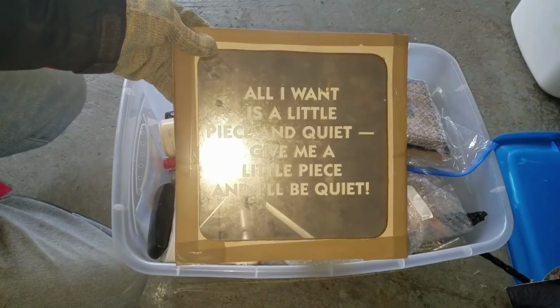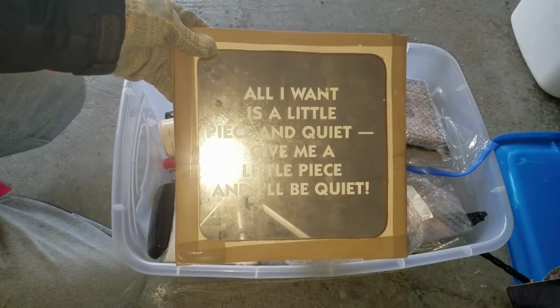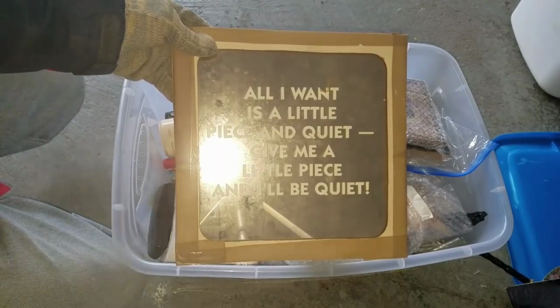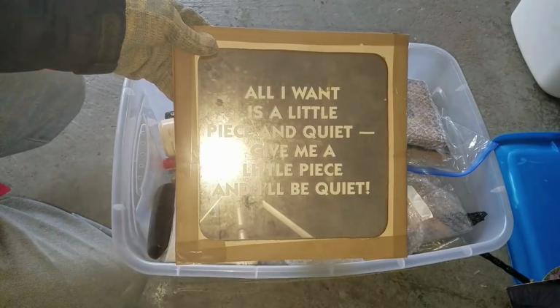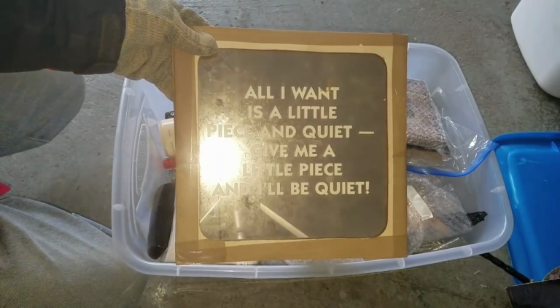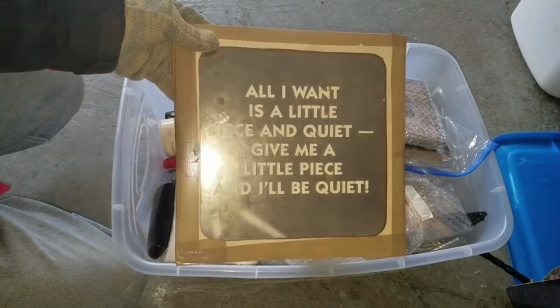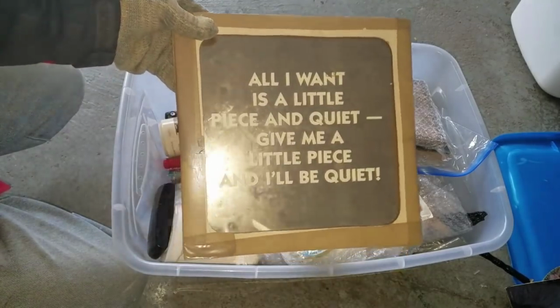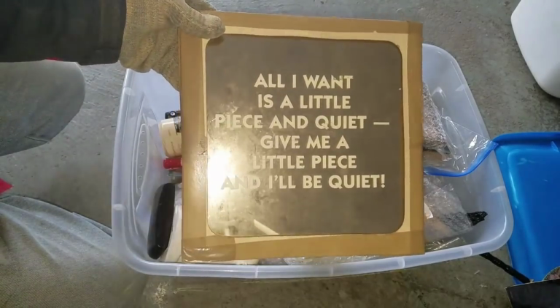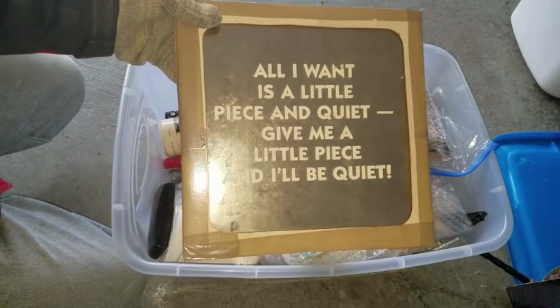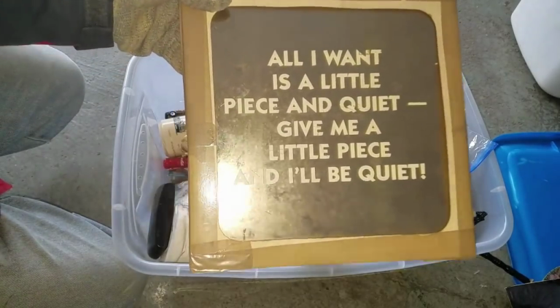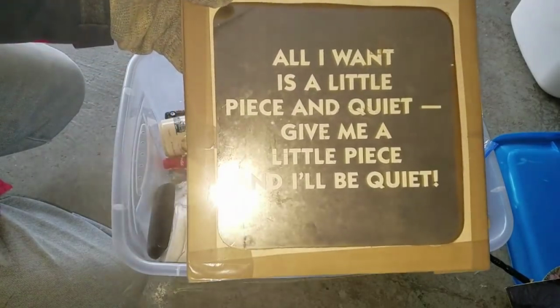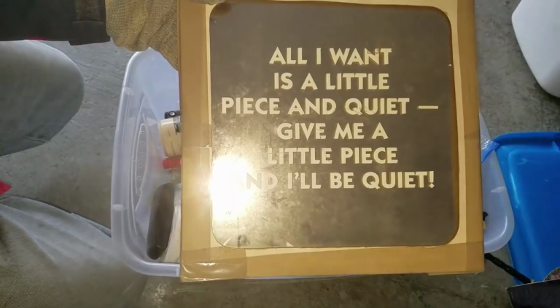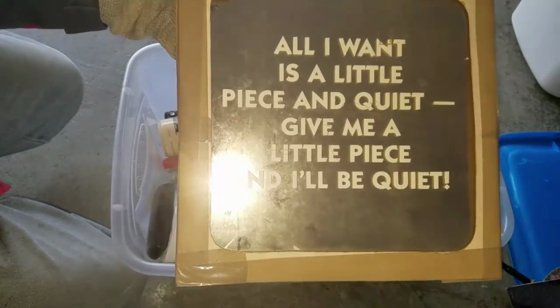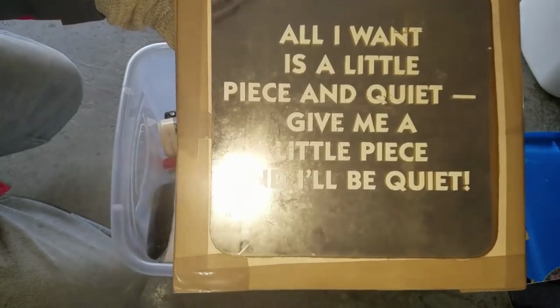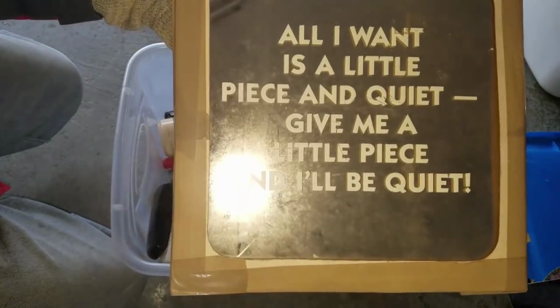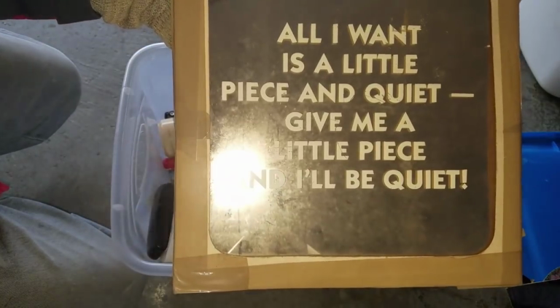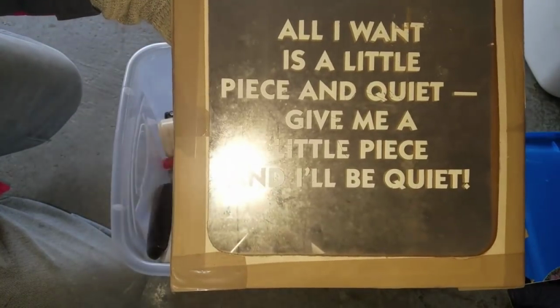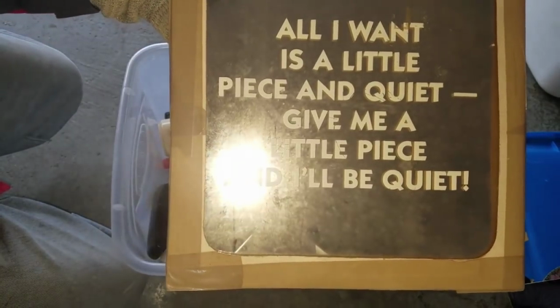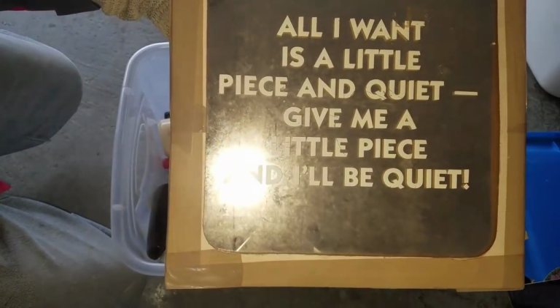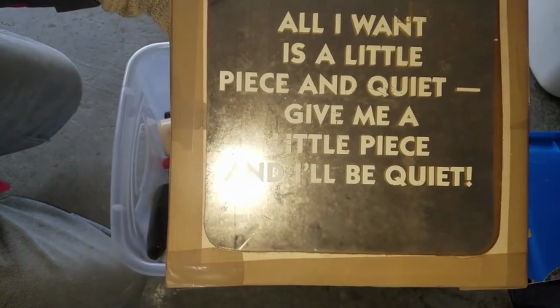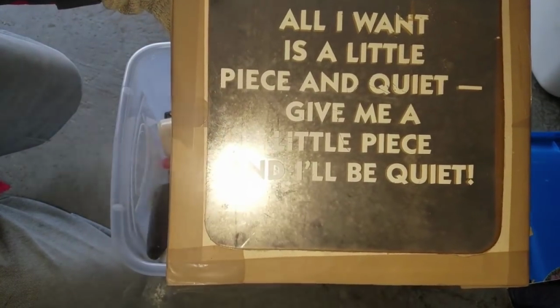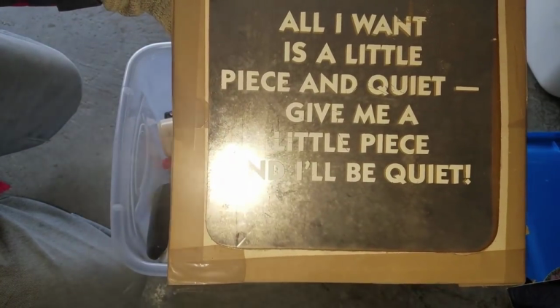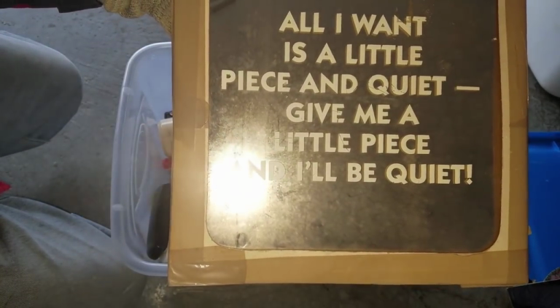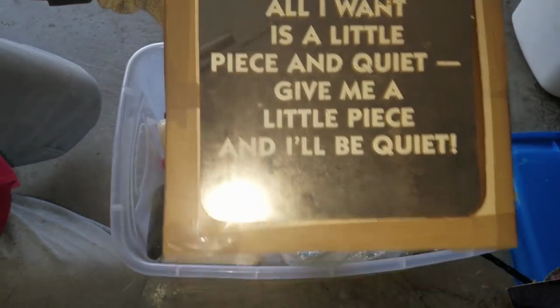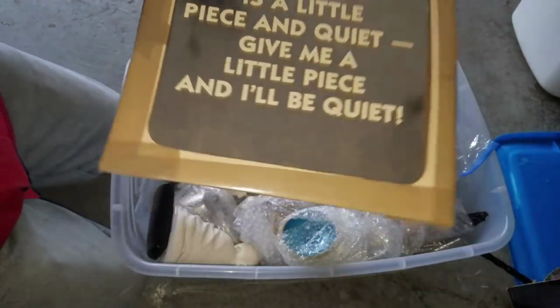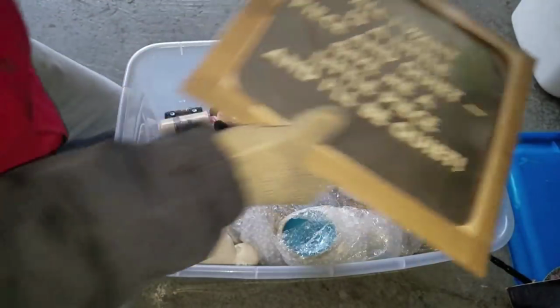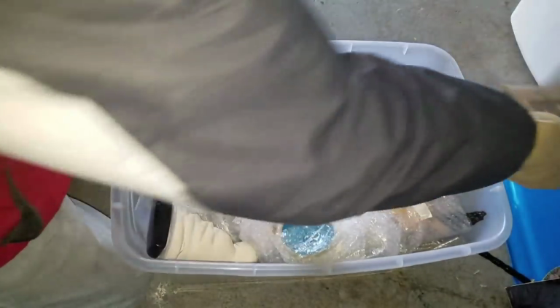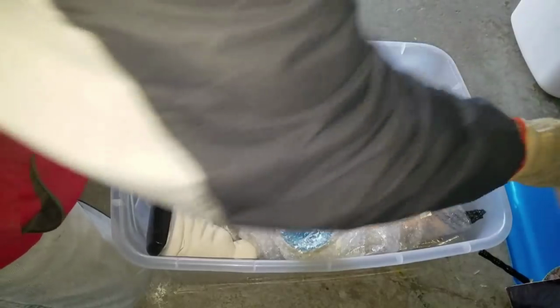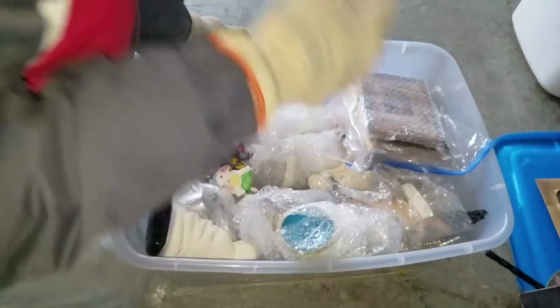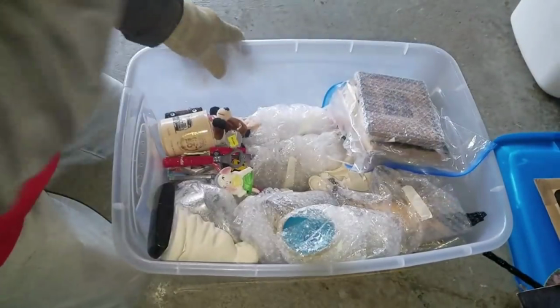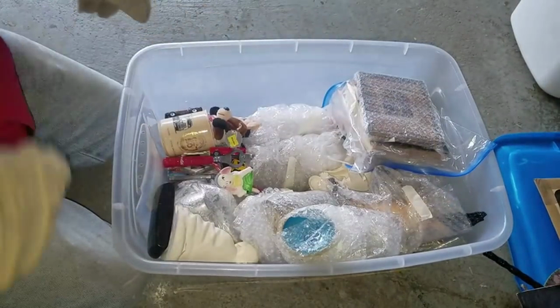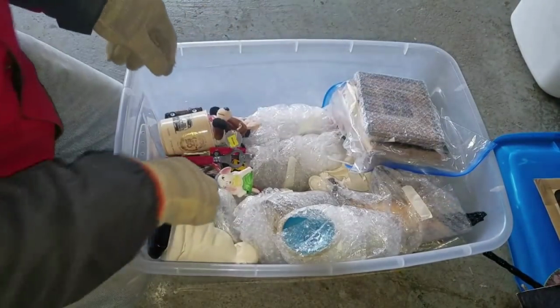All I want is a little piece of quiet - give me a little piece, I'll be quiet. All I want is... I don't get it. Too pure.